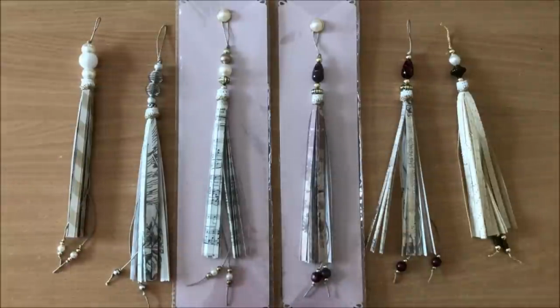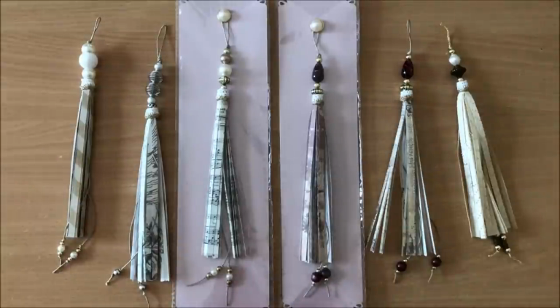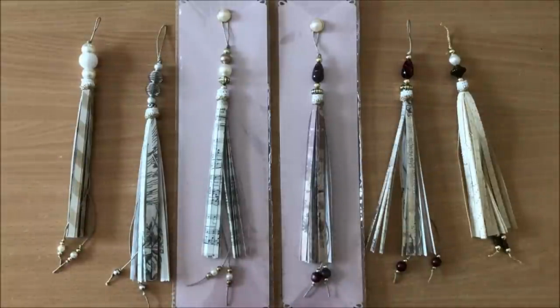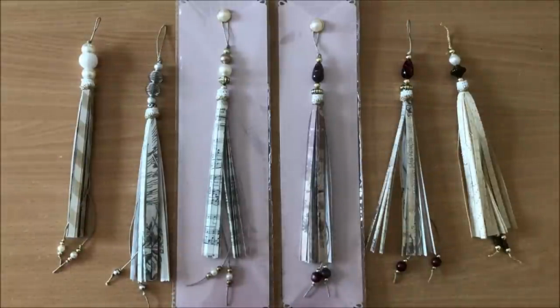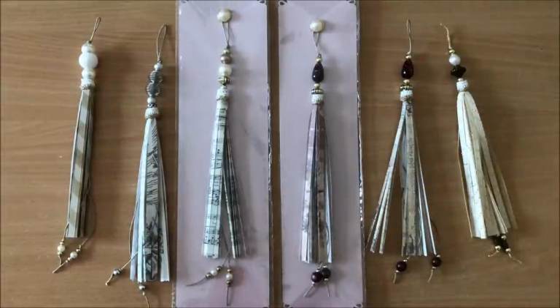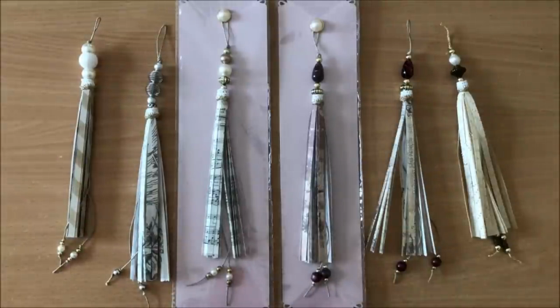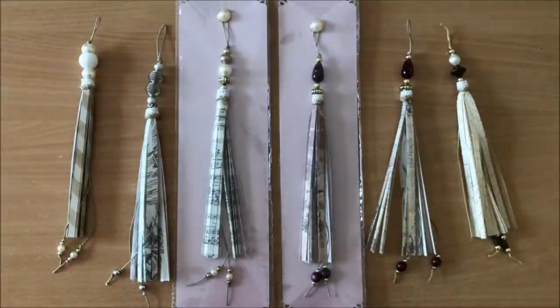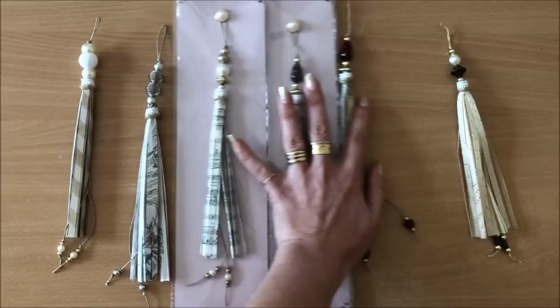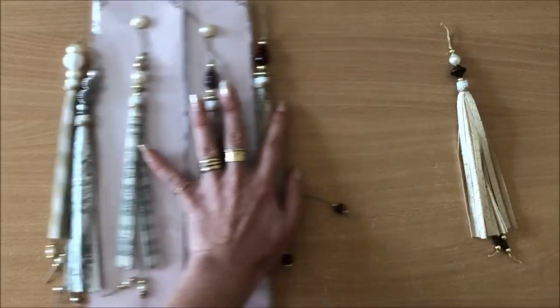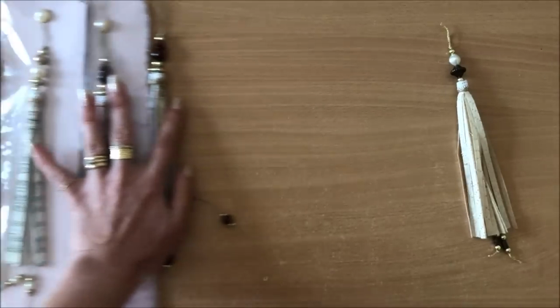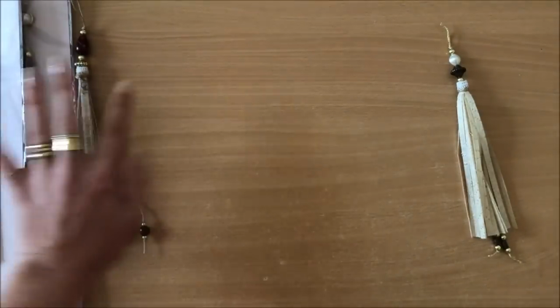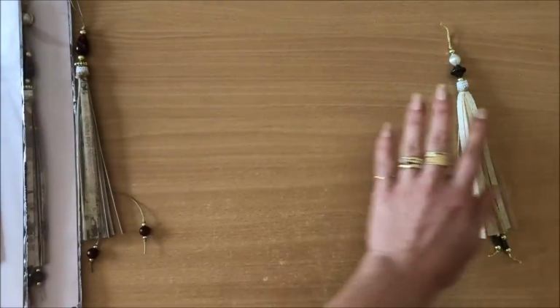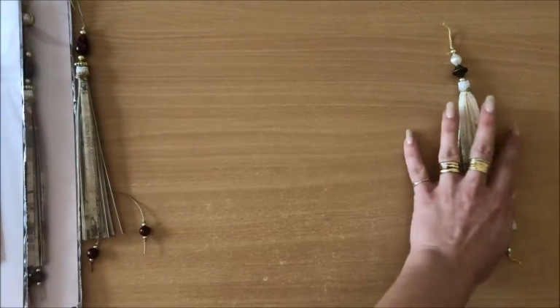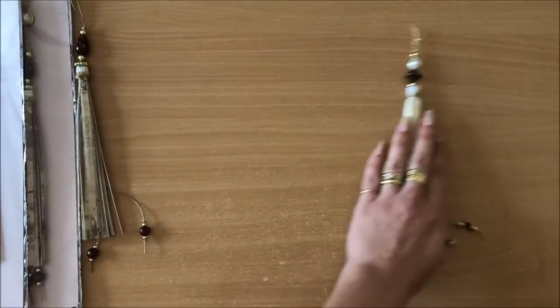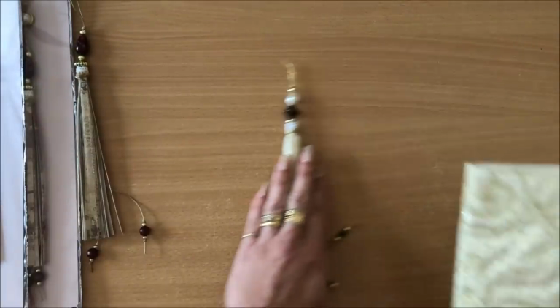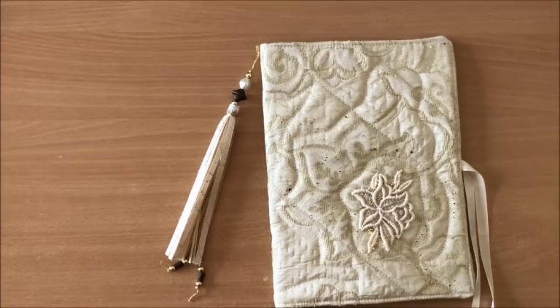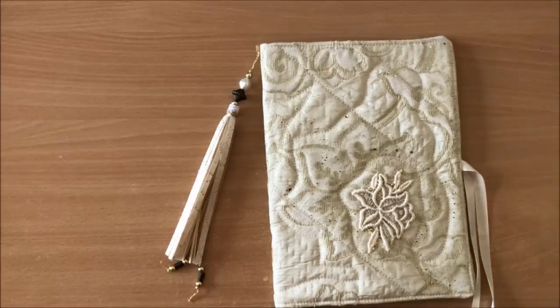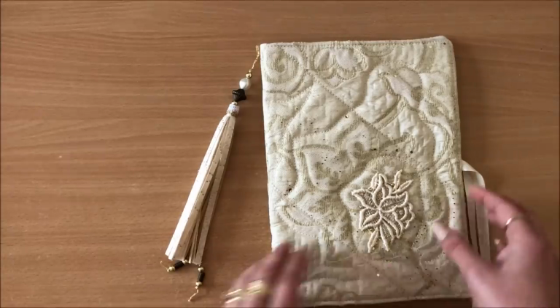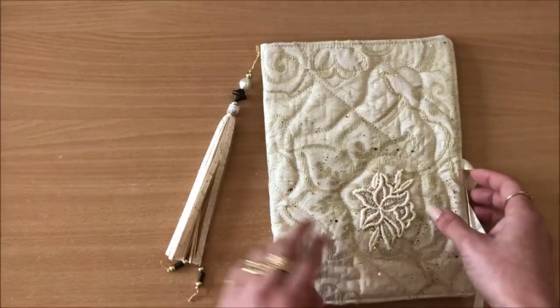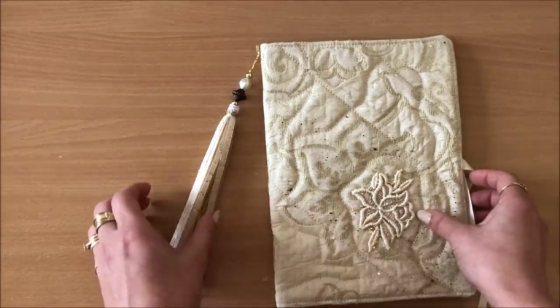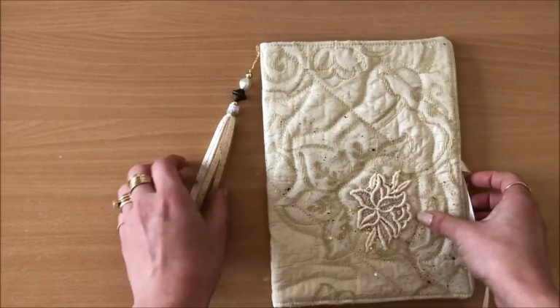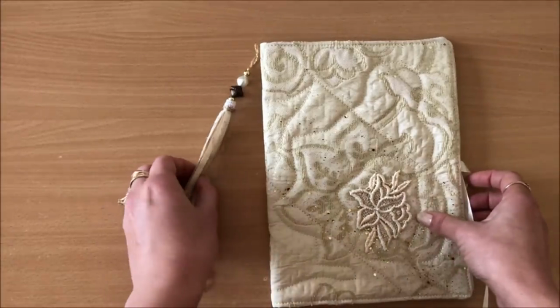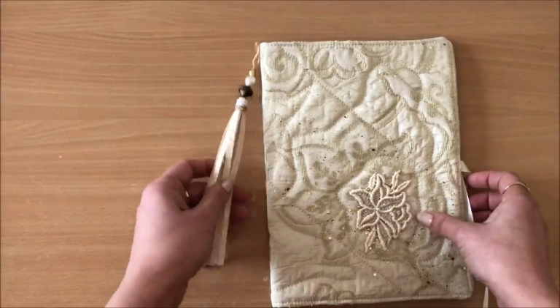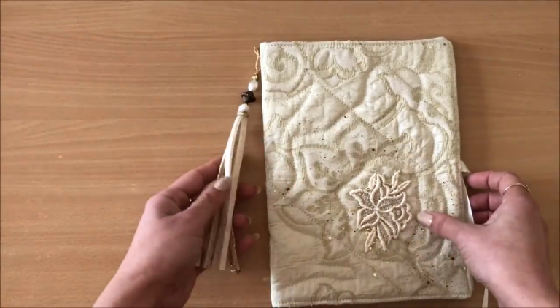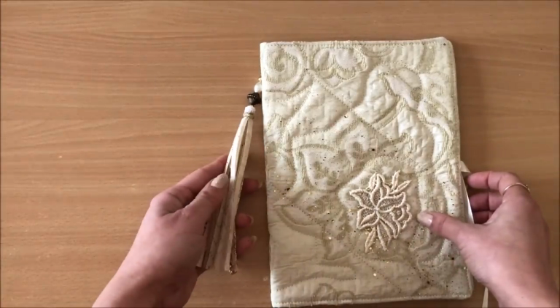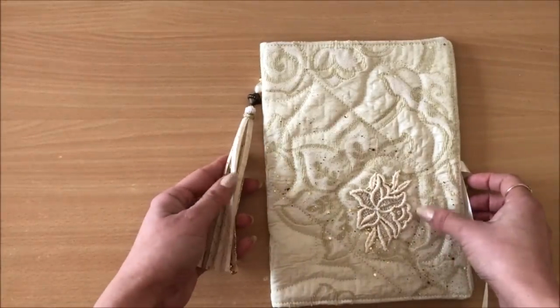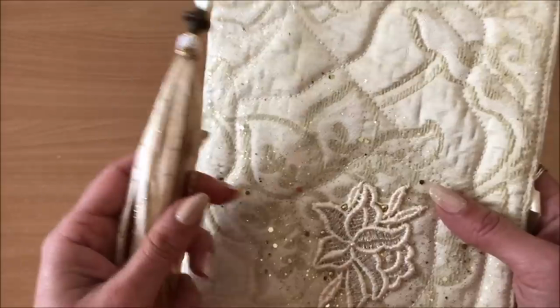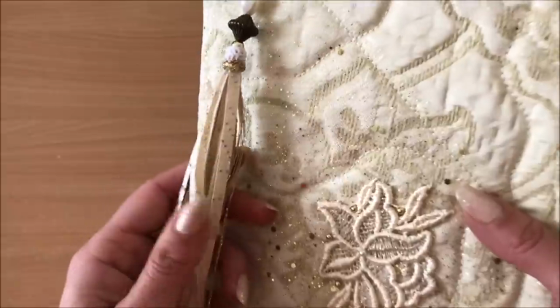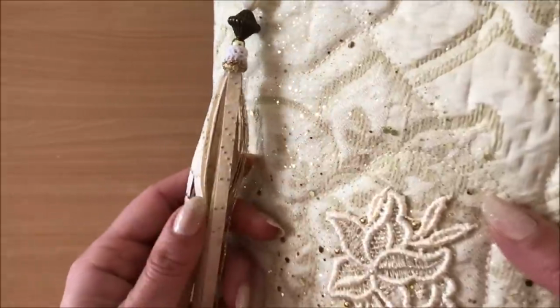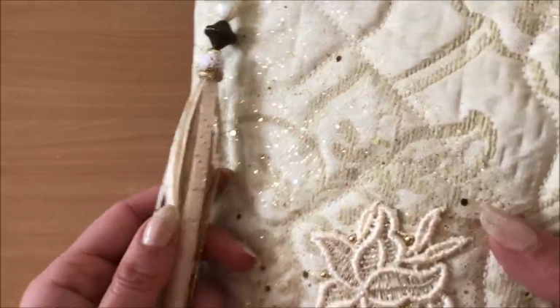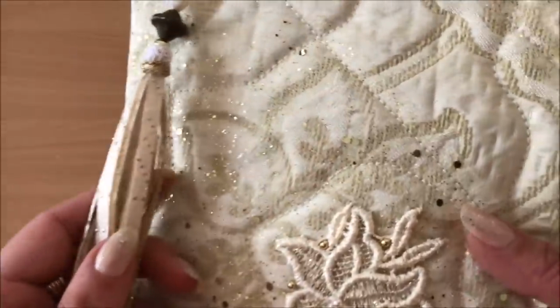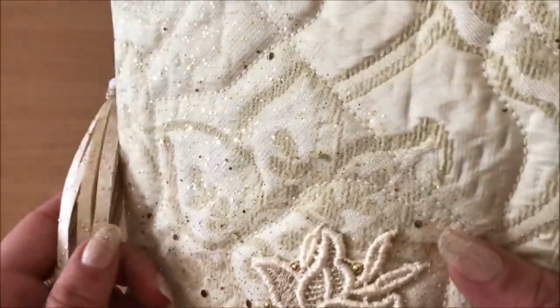I'm going to show you all the steps. I also thought that they would look nice on the side of a journal like this as a little paper tassel, especially if you kind of match them.